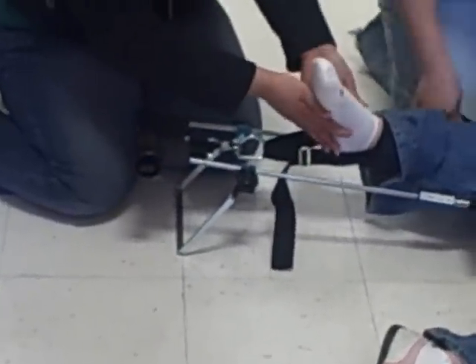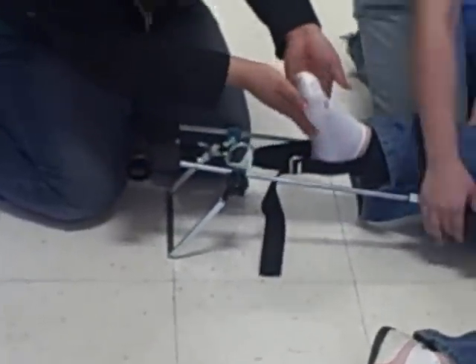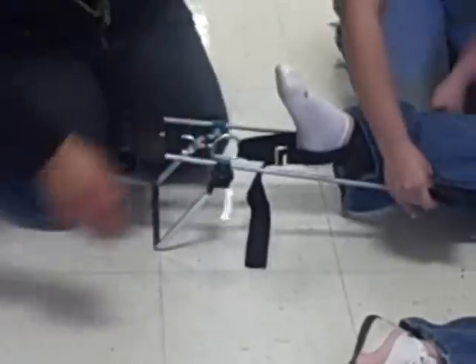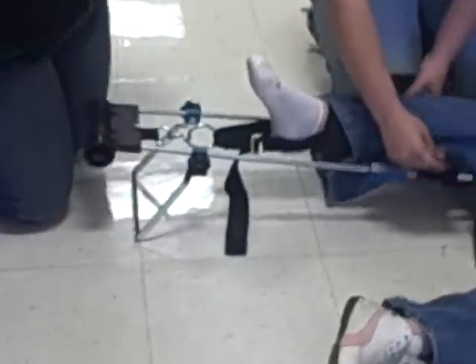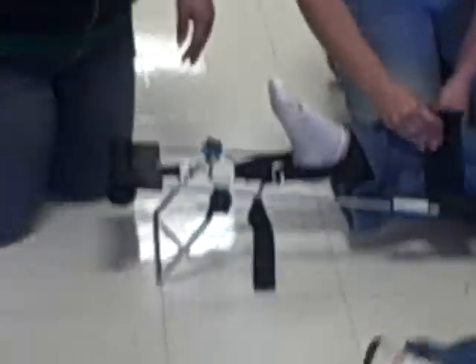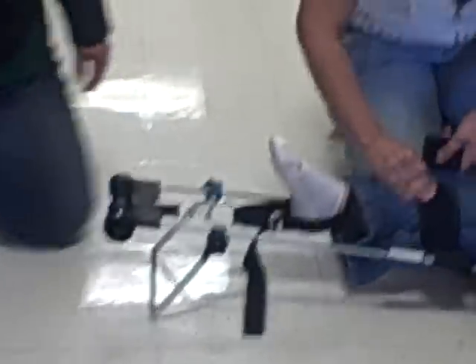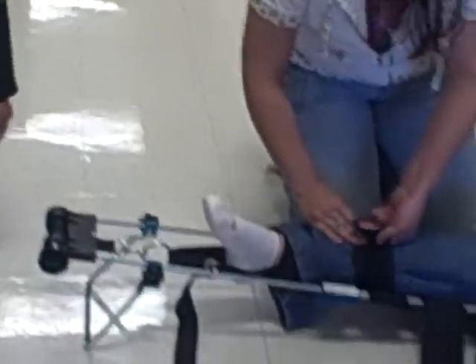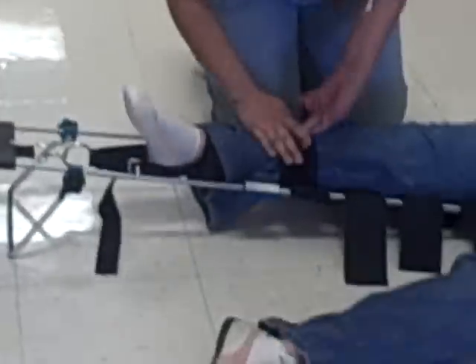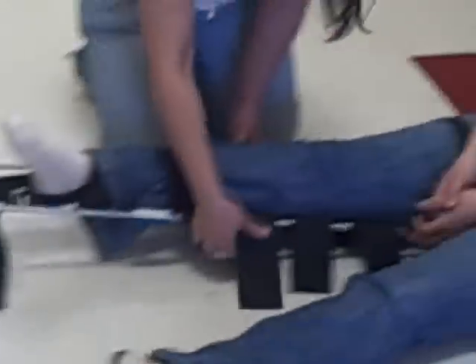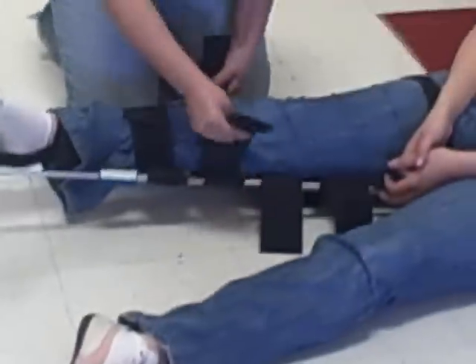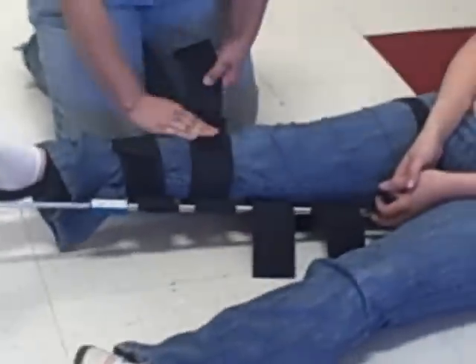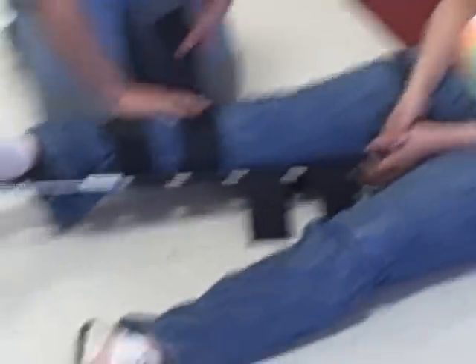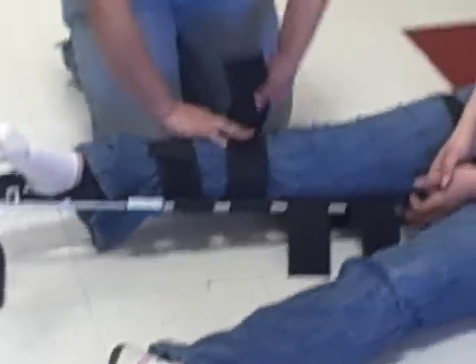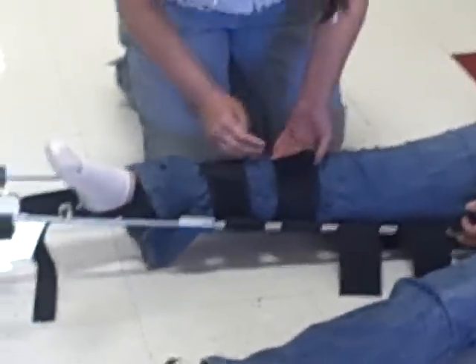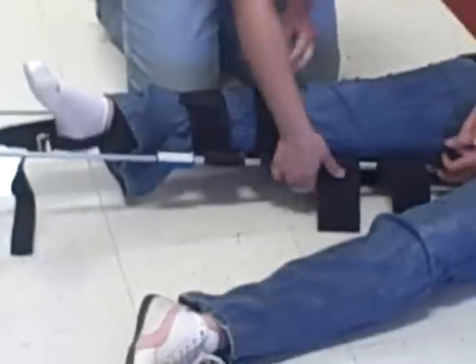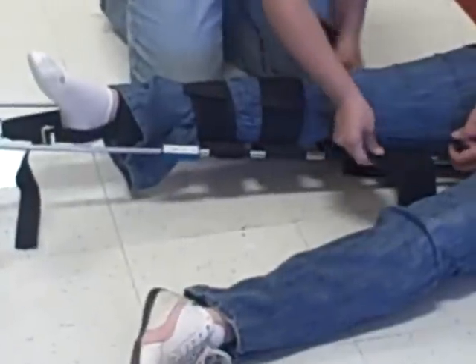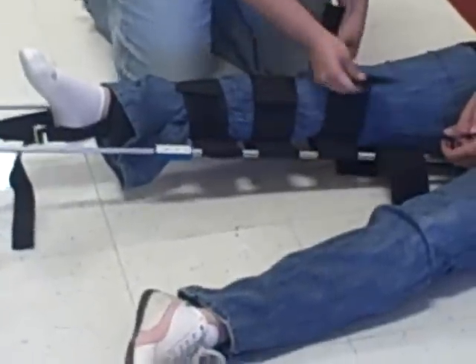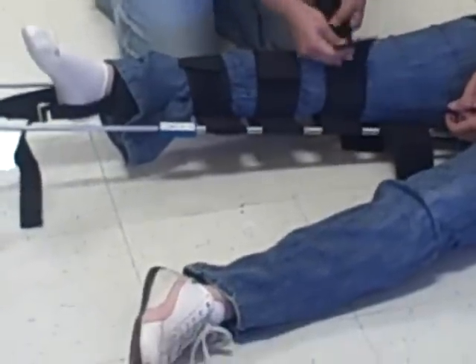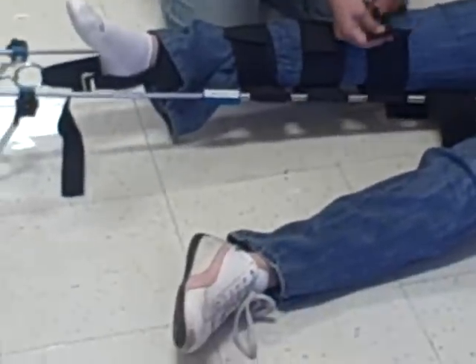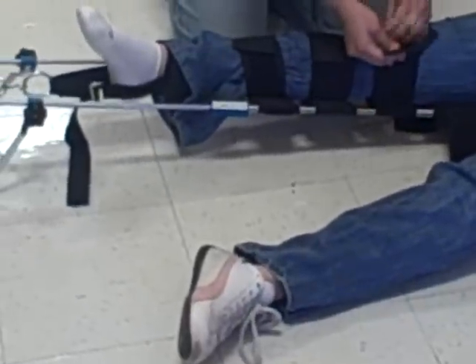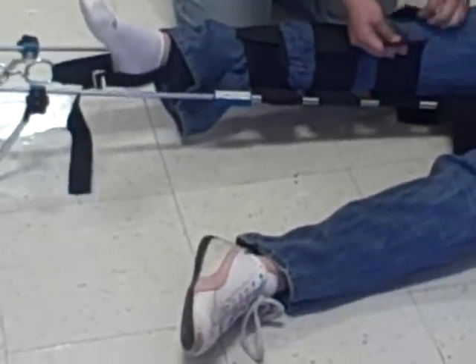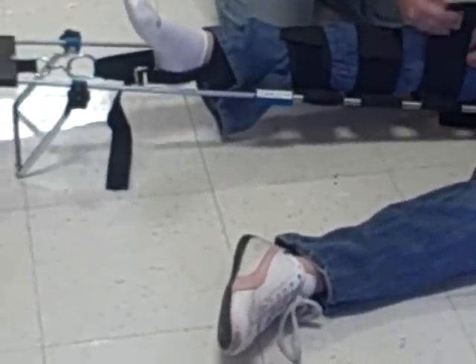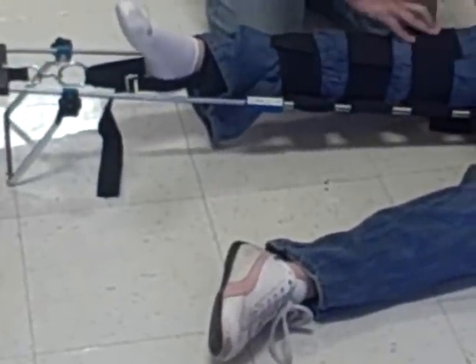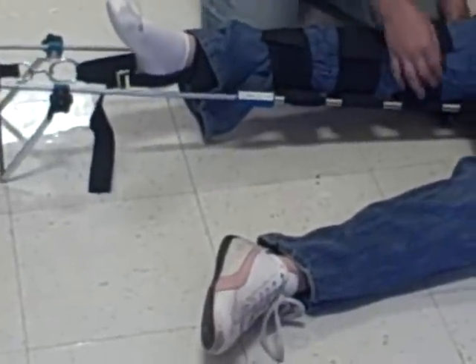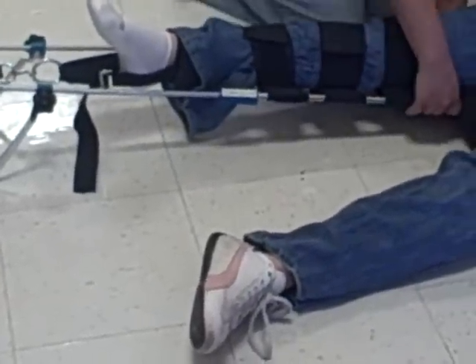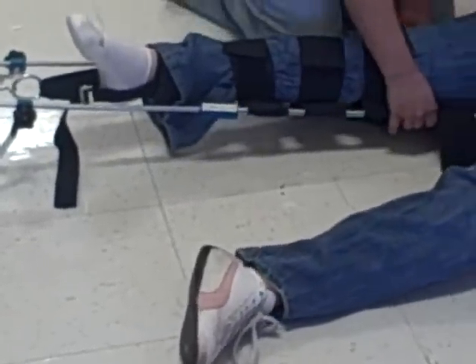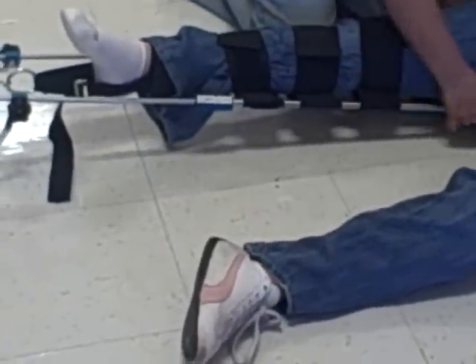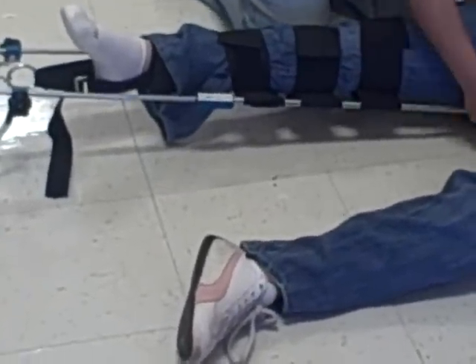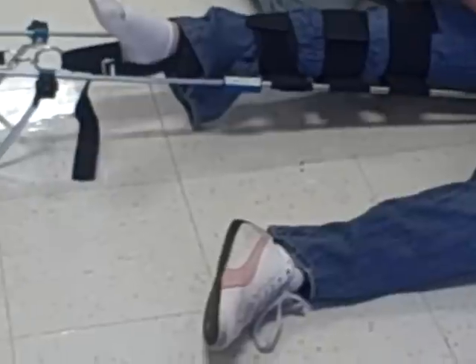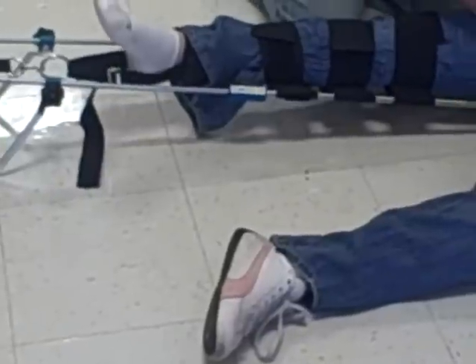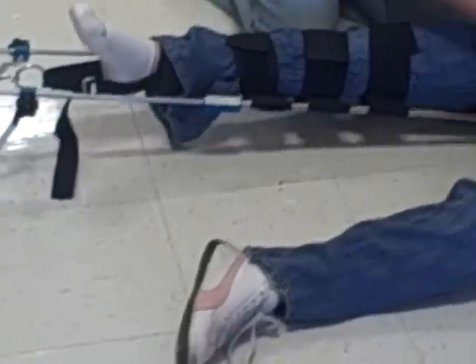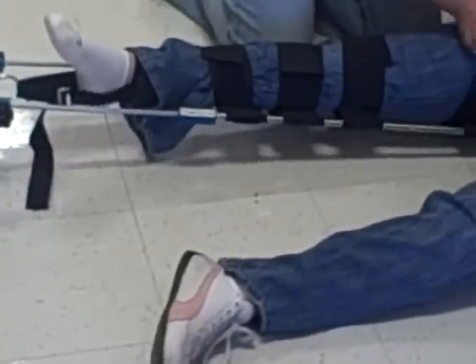I'll continue by immobilizing the leg. I'll immobilize below the injury and above the injury.